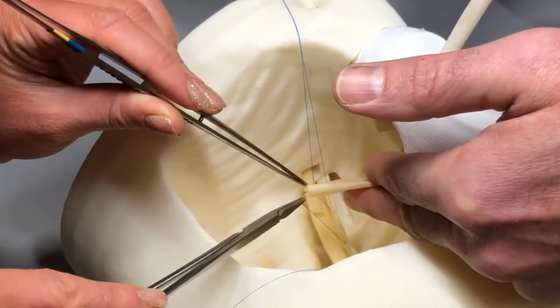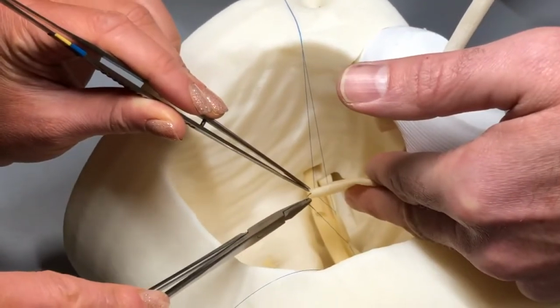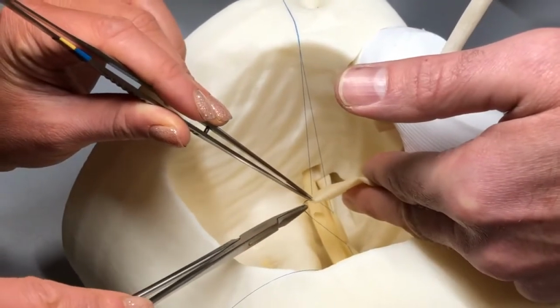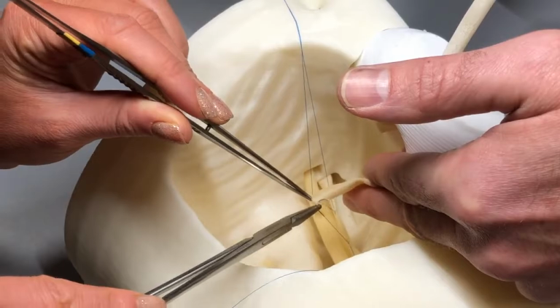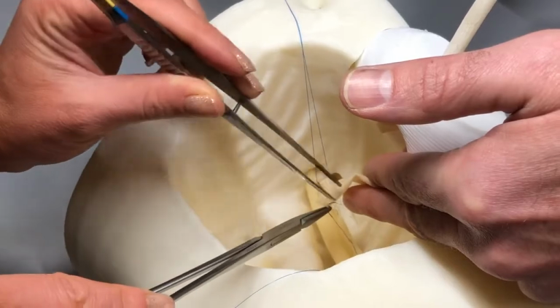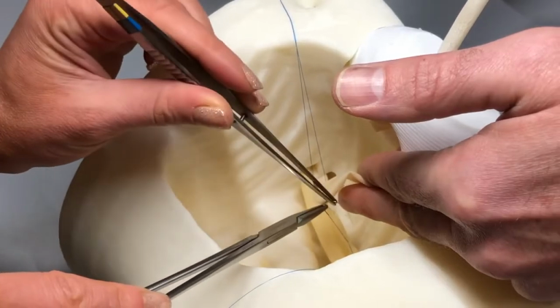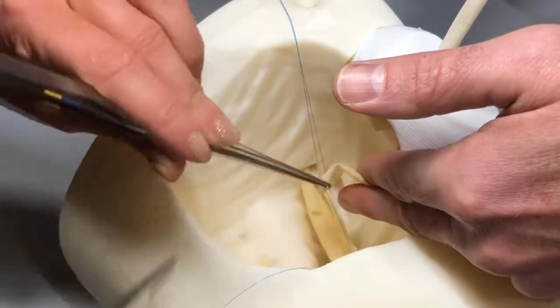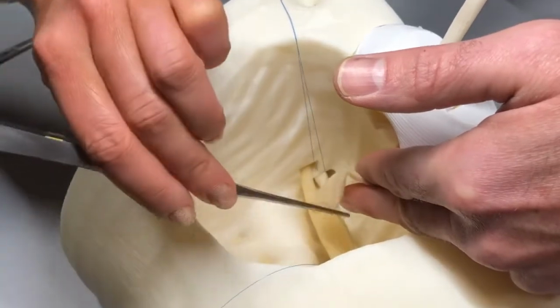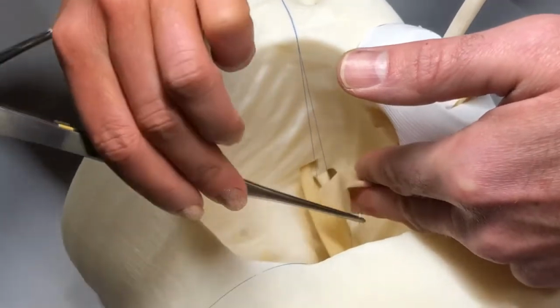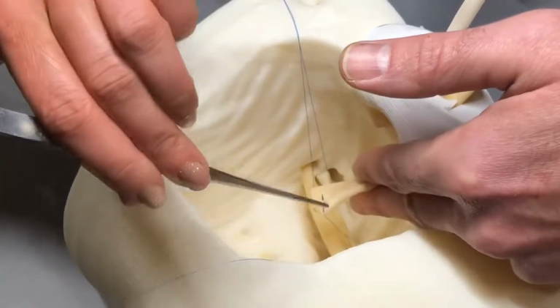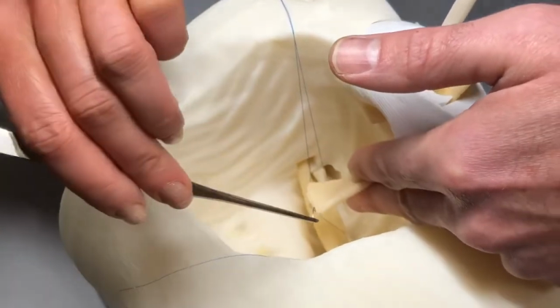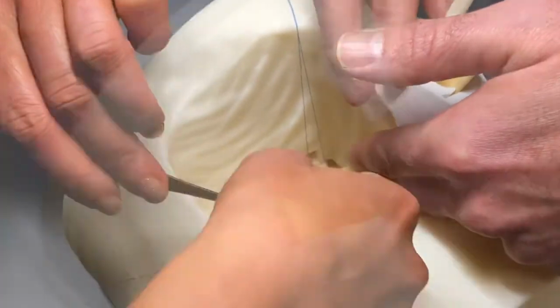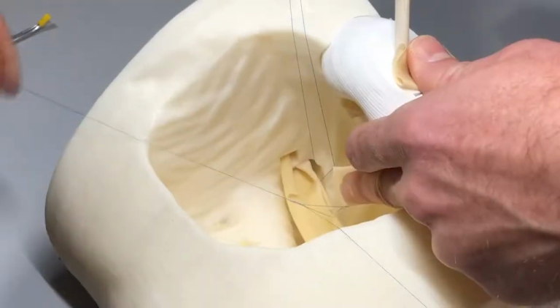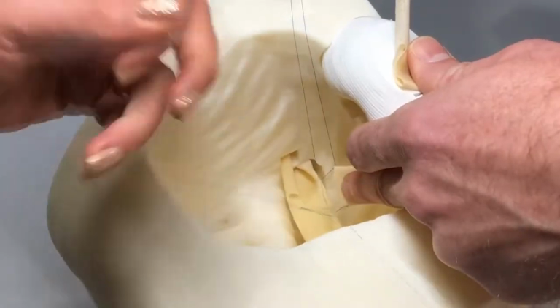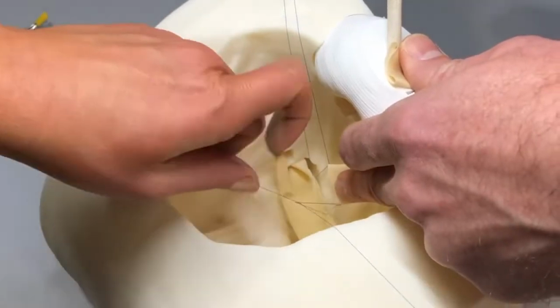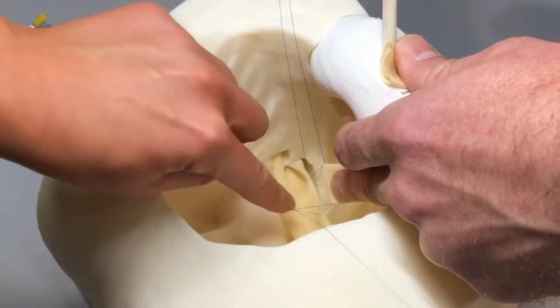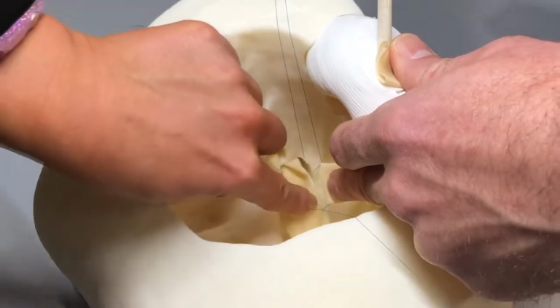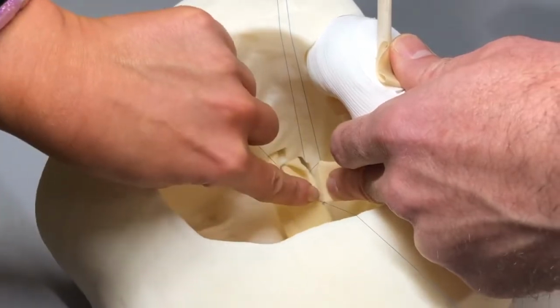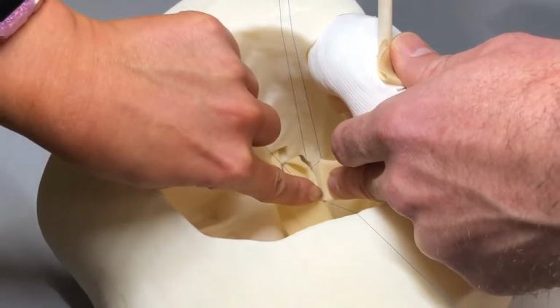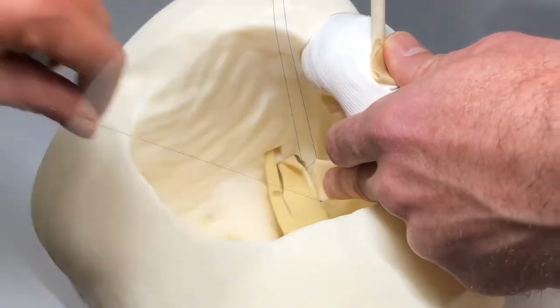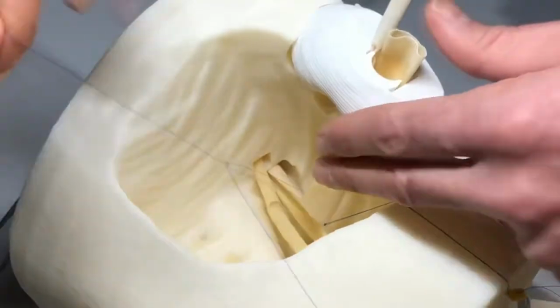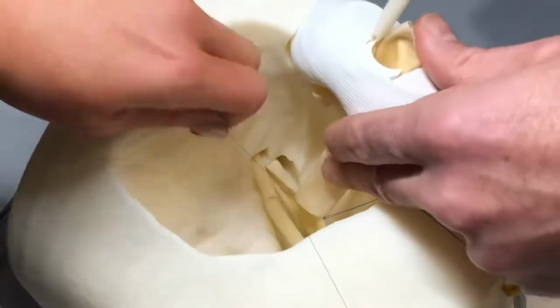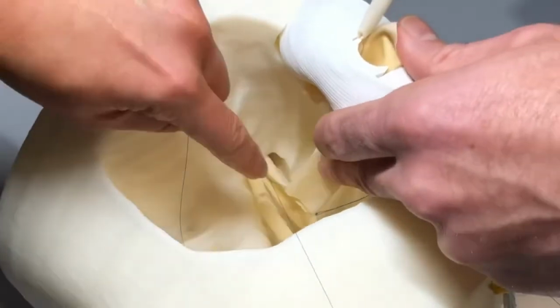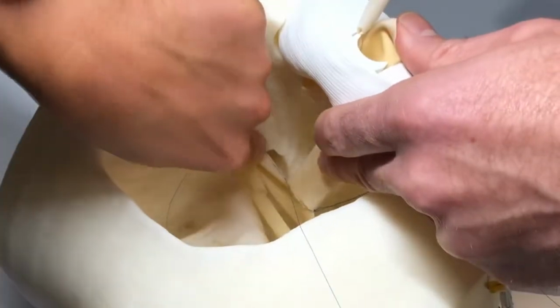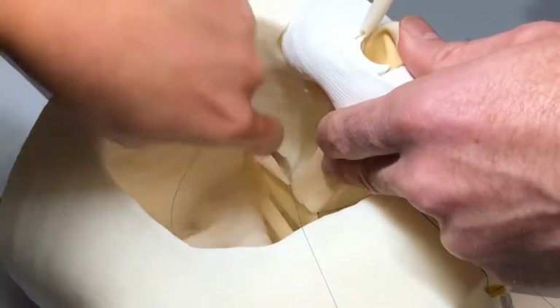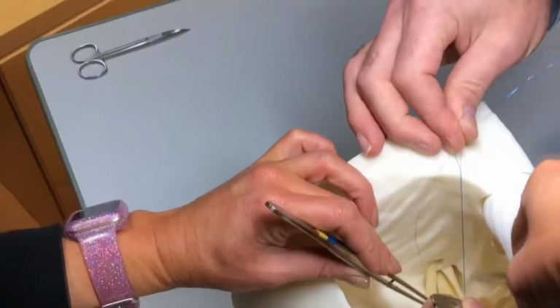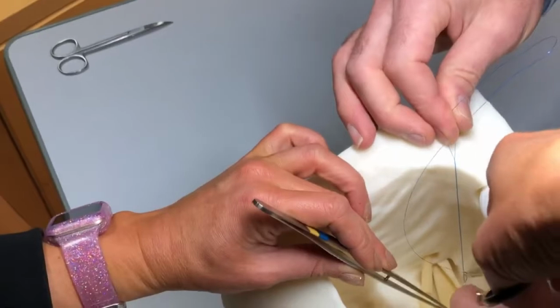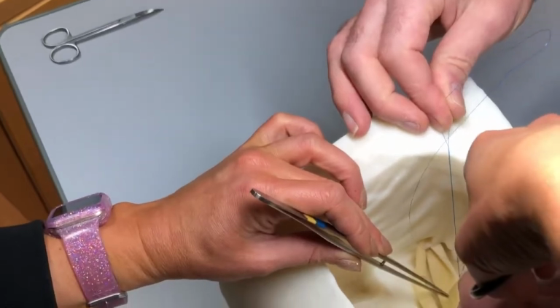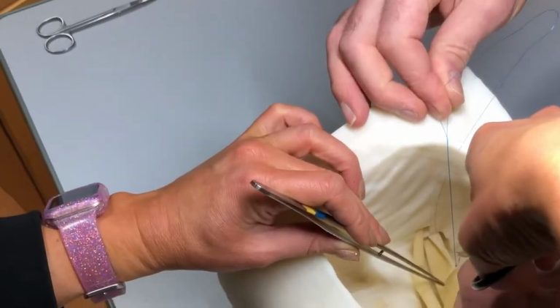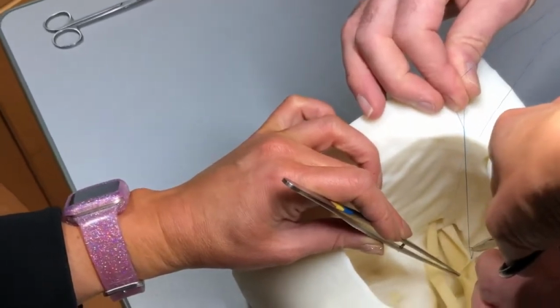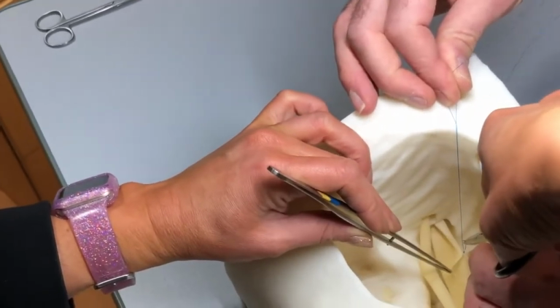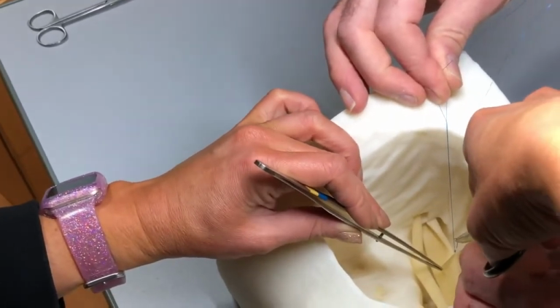Once the stitches are placed, the knot is tied down in order to anchor both ends. Shots can be placed on this to hold tension while the anastomosis is sewn.